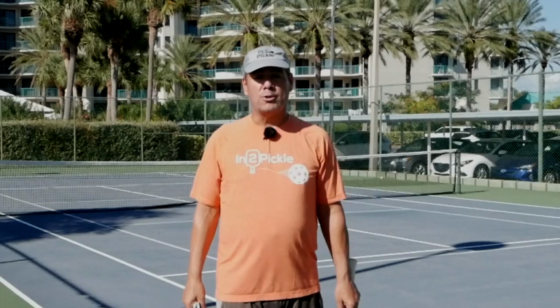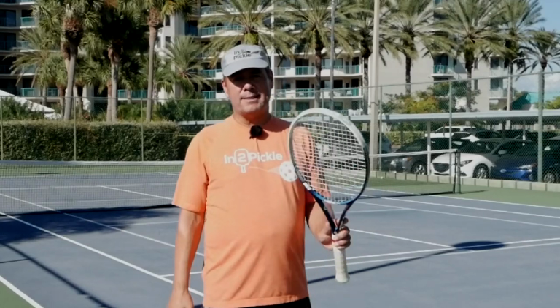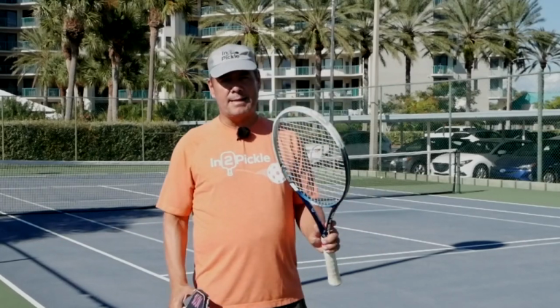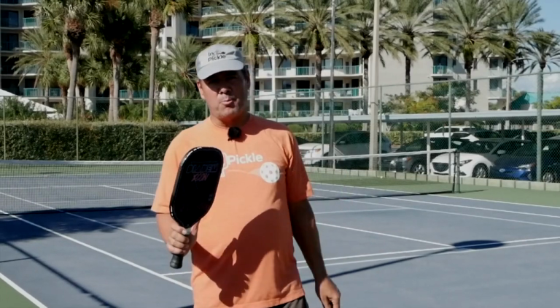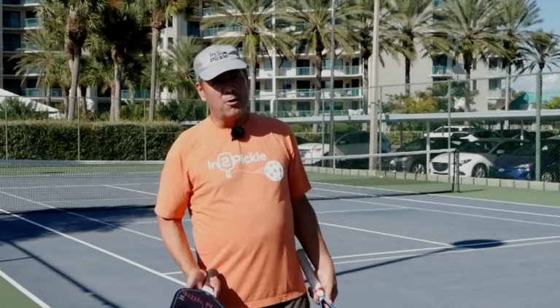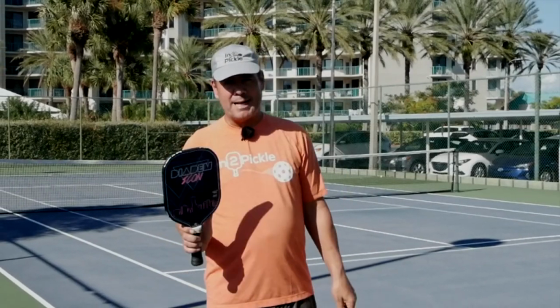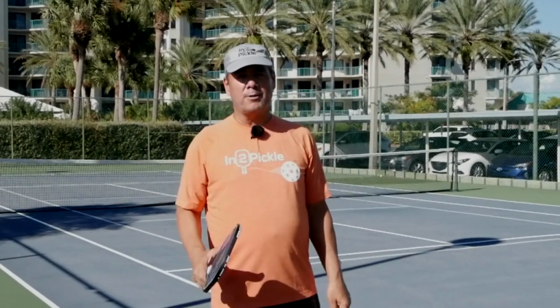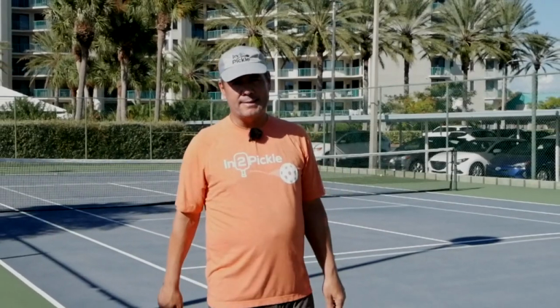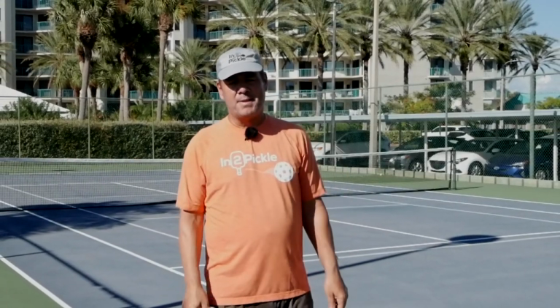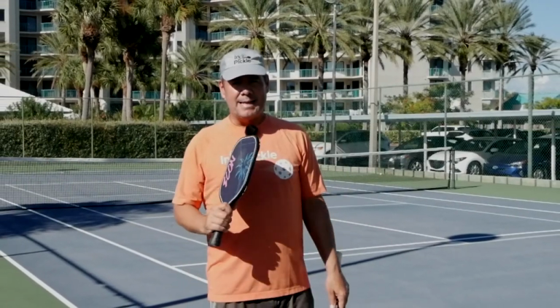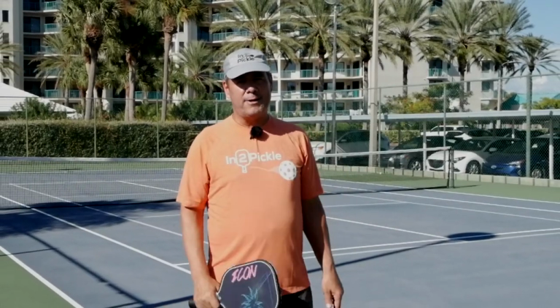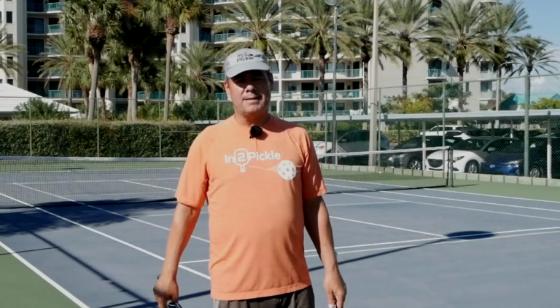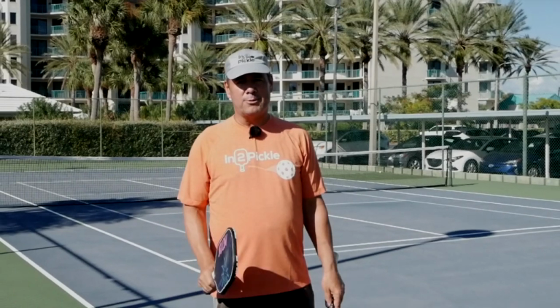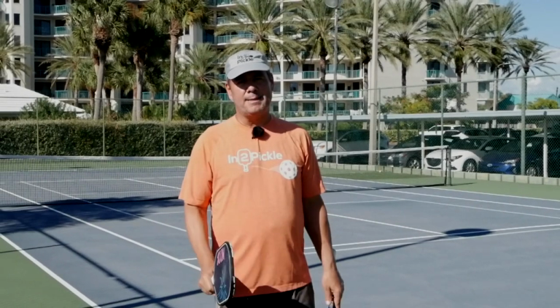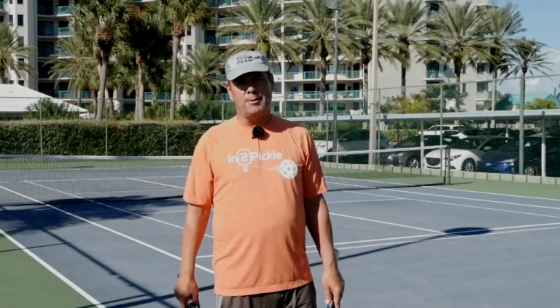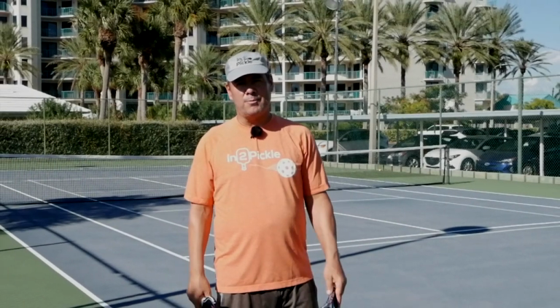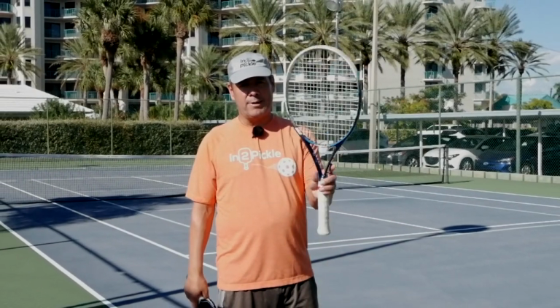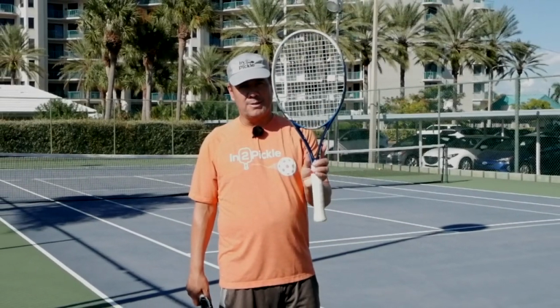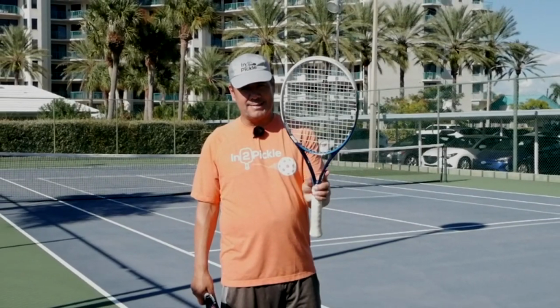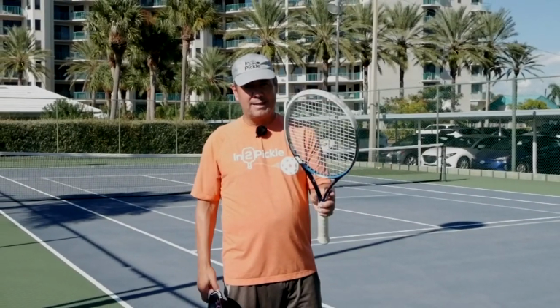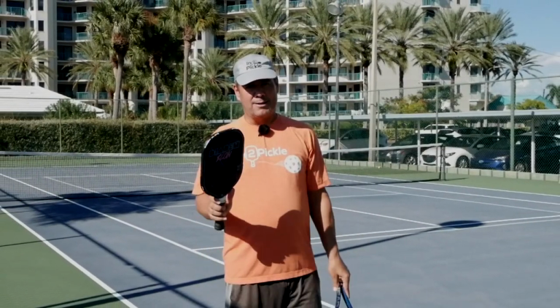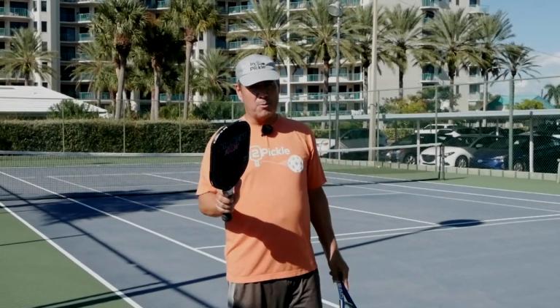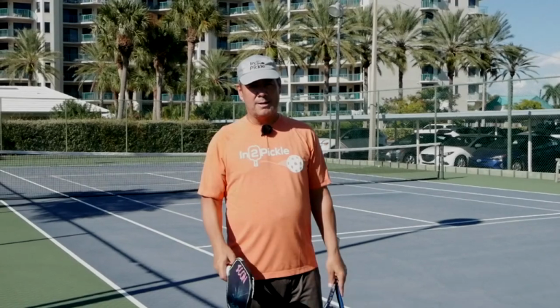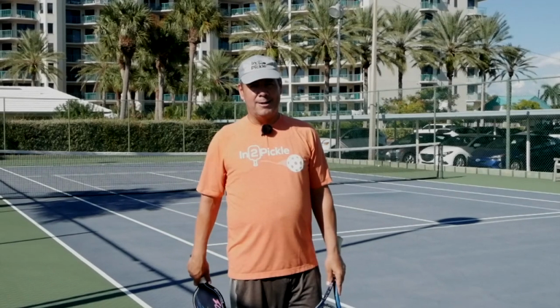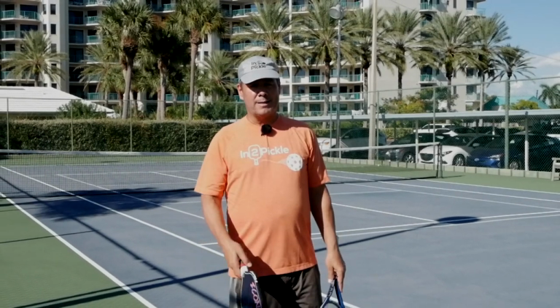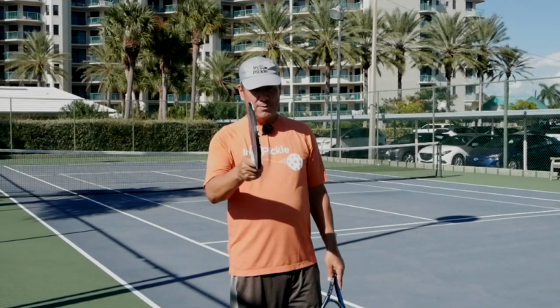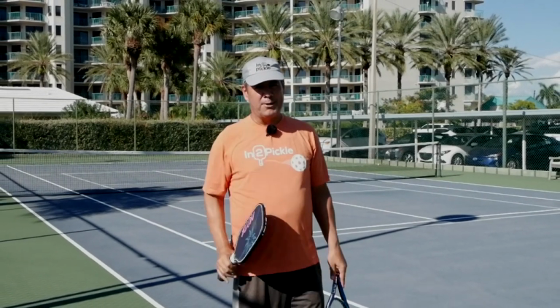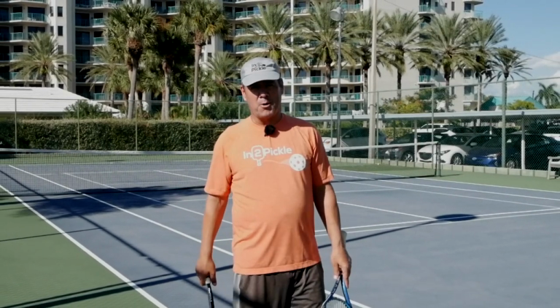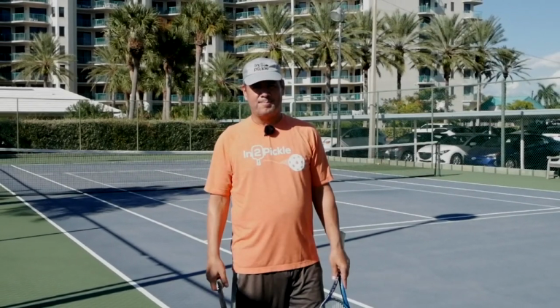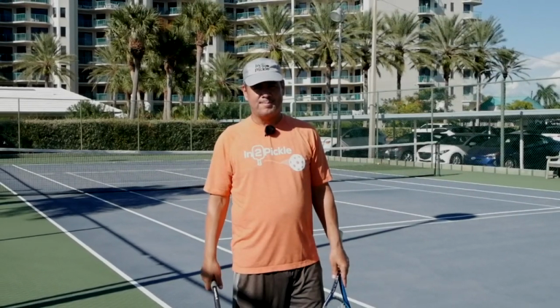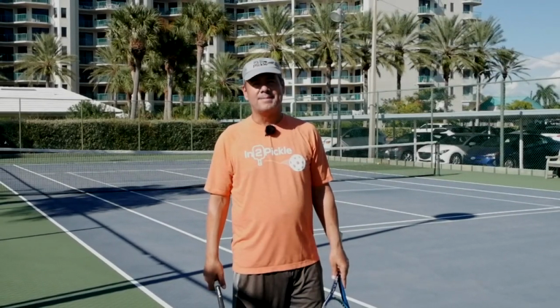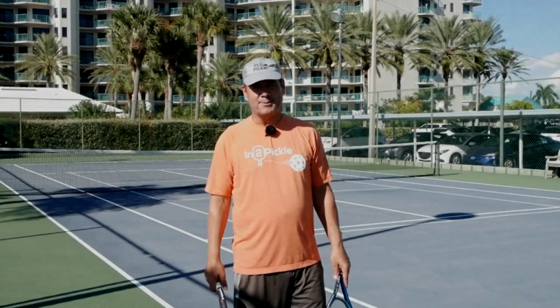Are you transitioning from tennis to pickleball or just adding pickleball to your tennis game? In this video, I'm going to share with you seven tips that will help you migrate your tennis skills onto the pickleball court and help you greatly improve your pickleball game. Let's get into it.